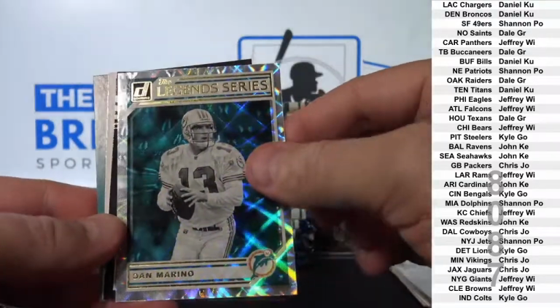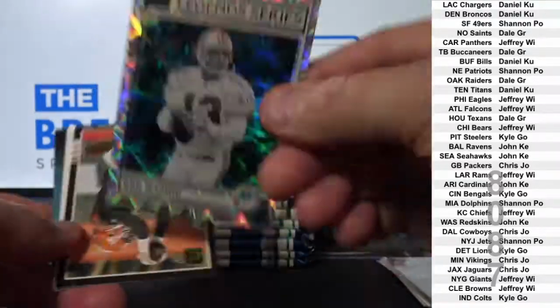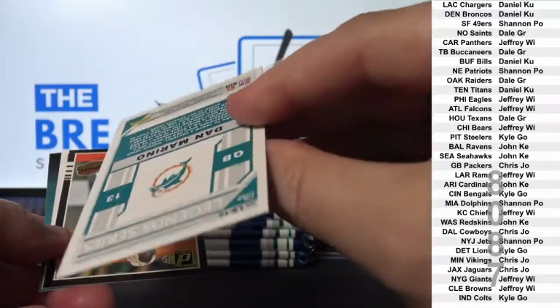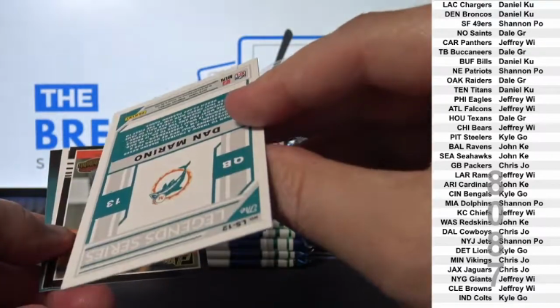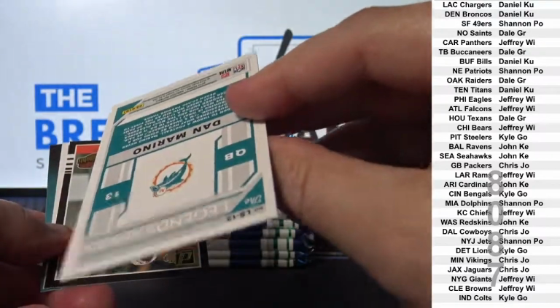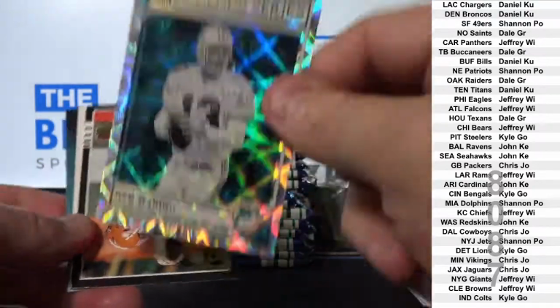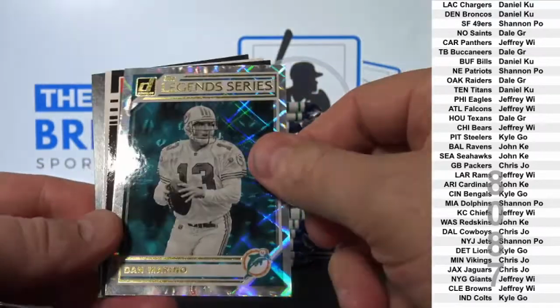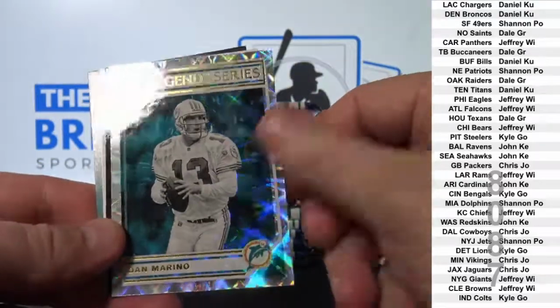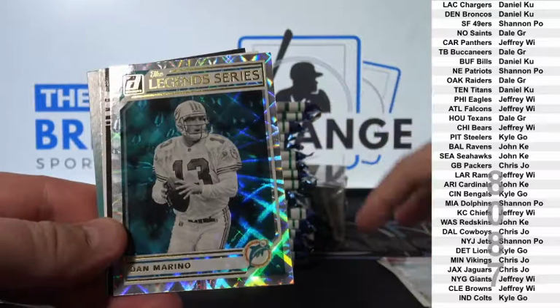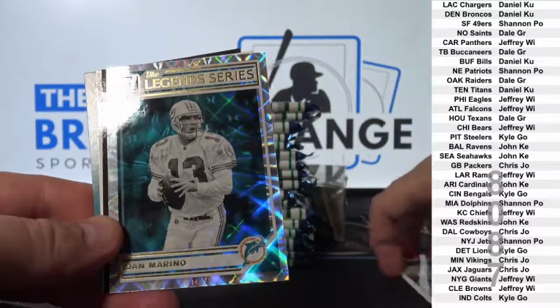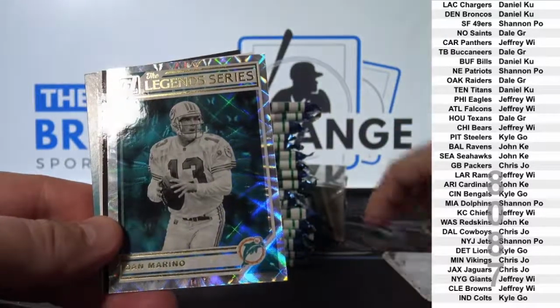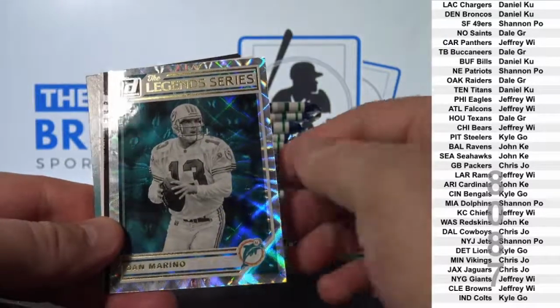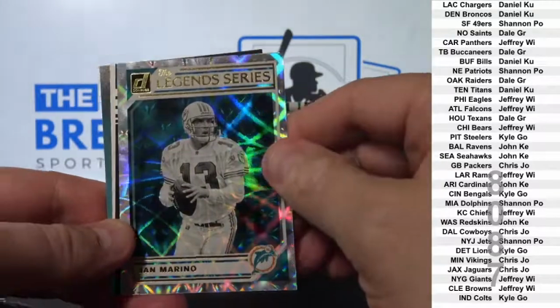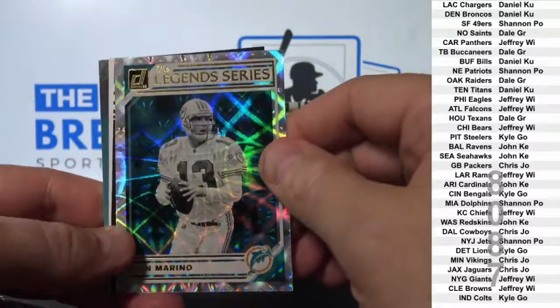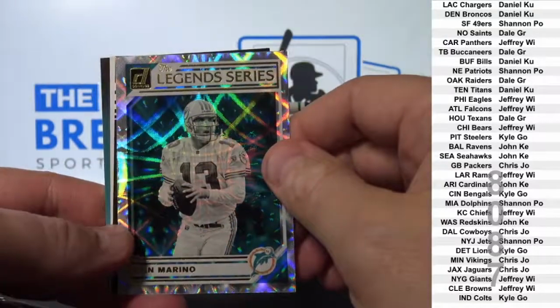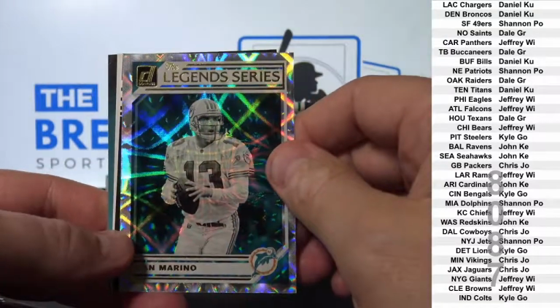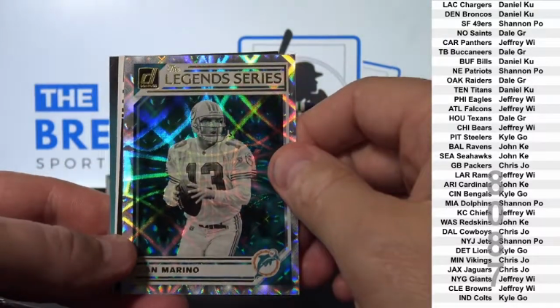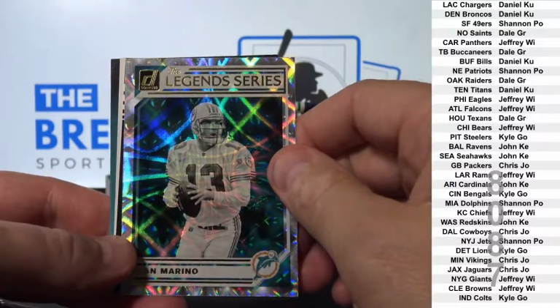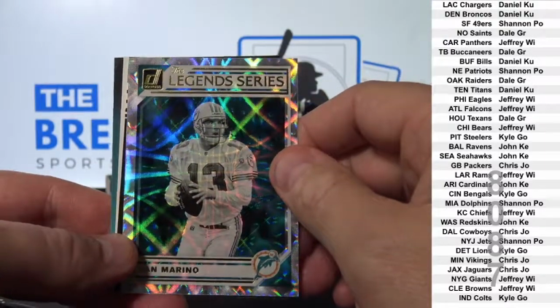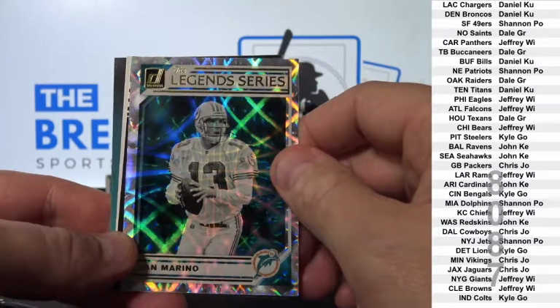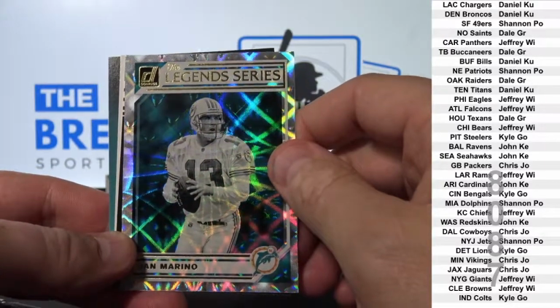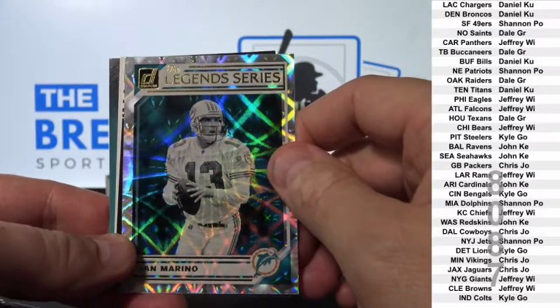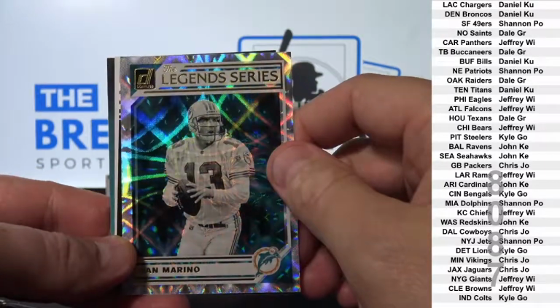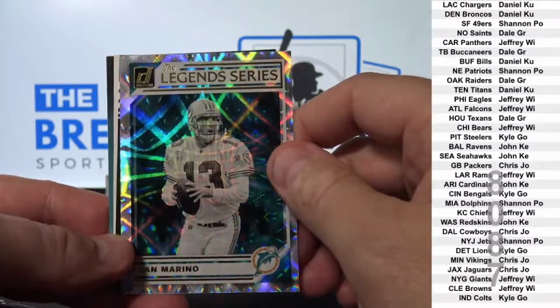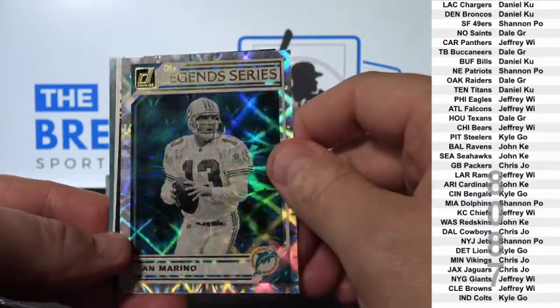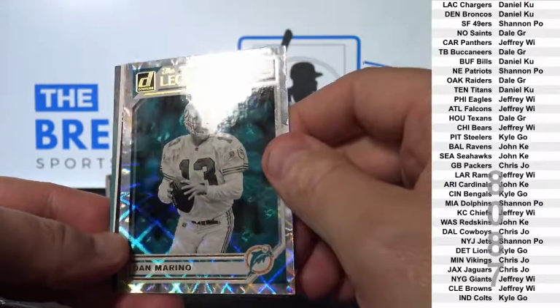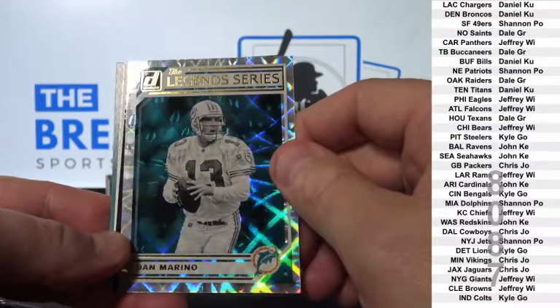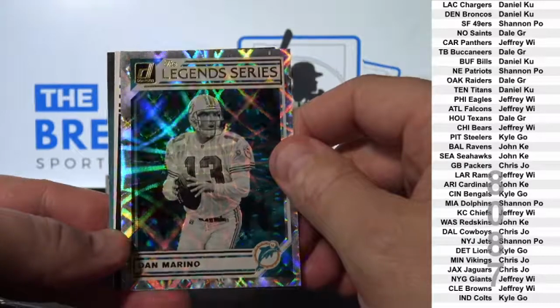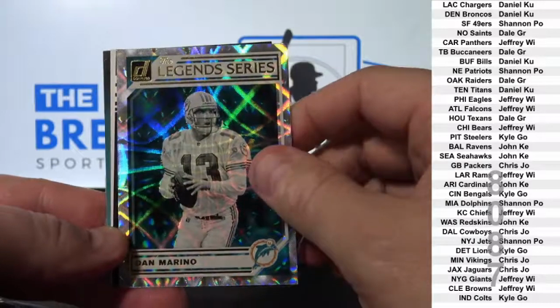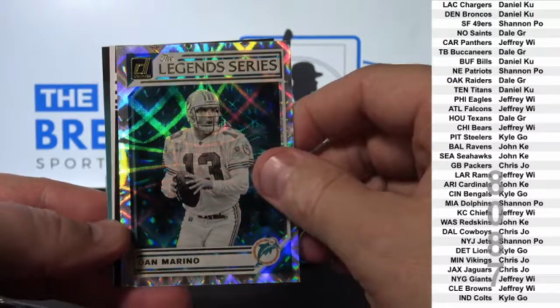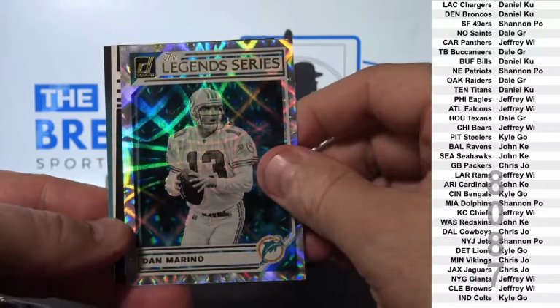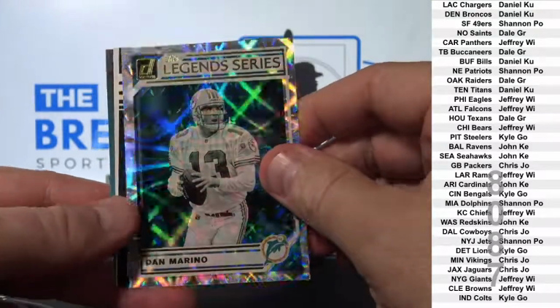Dan Marino insert — not bad. We pulled a Dan Marino auto out of last year's Donruss football. It's a nice looking card.